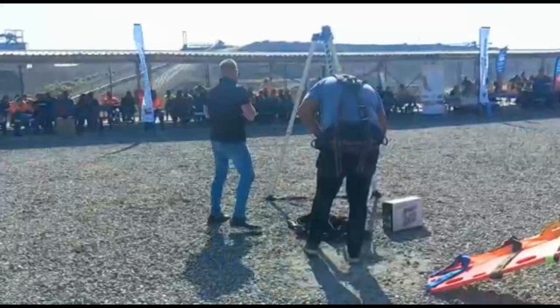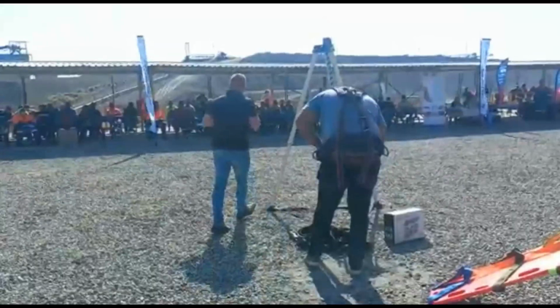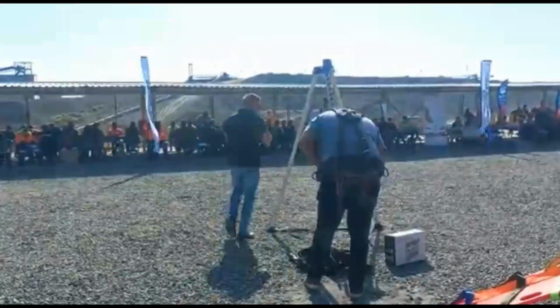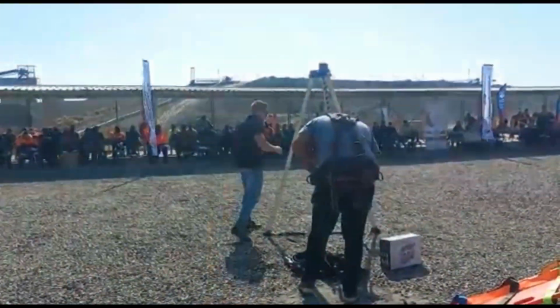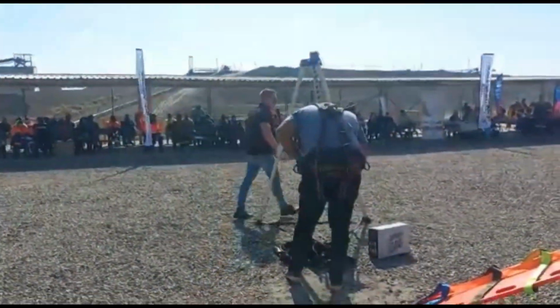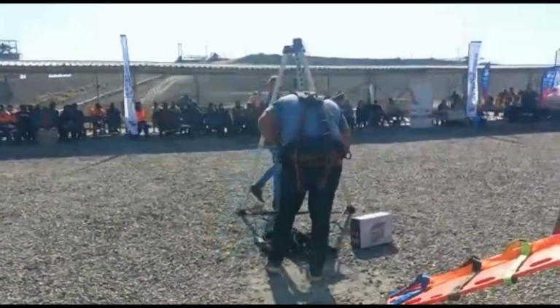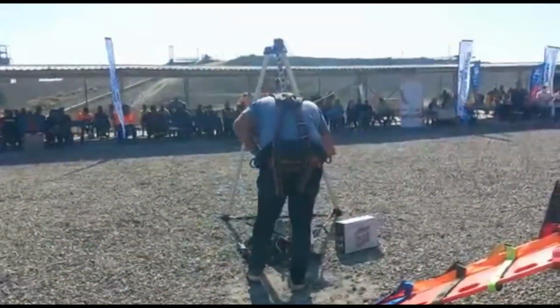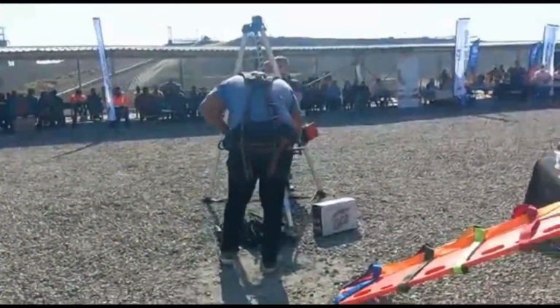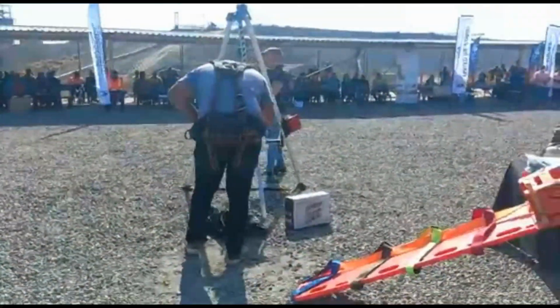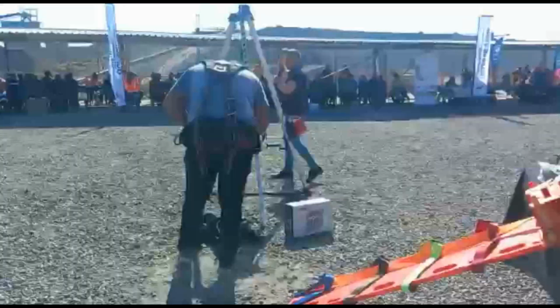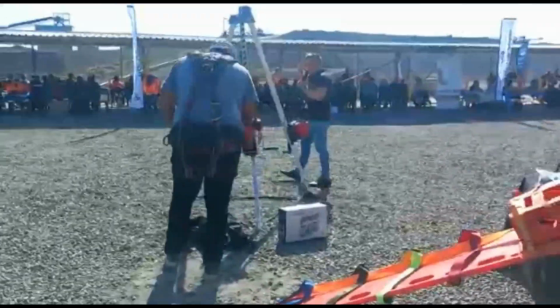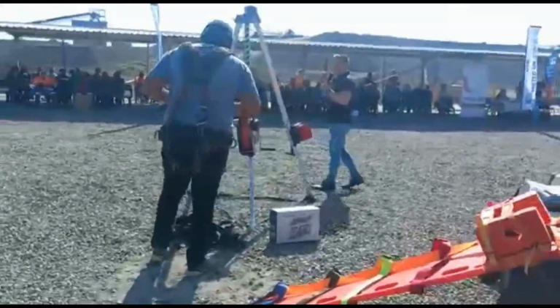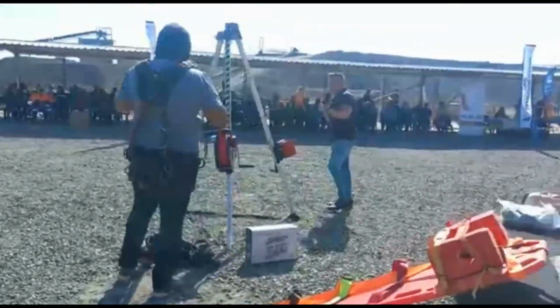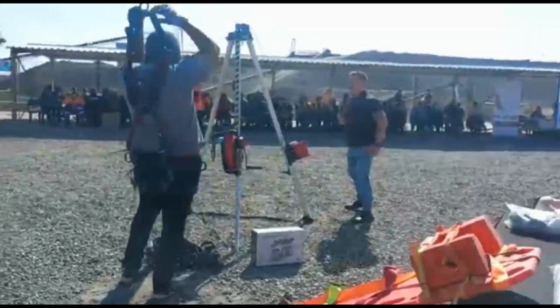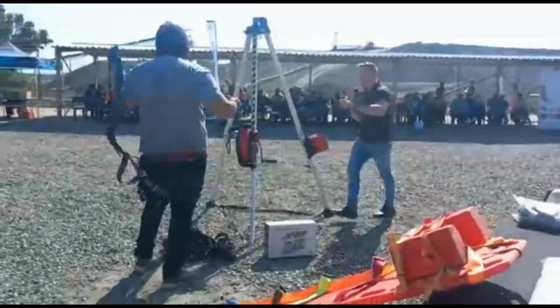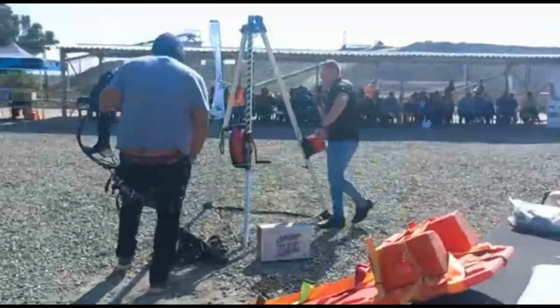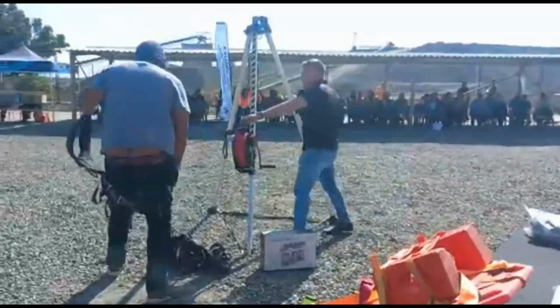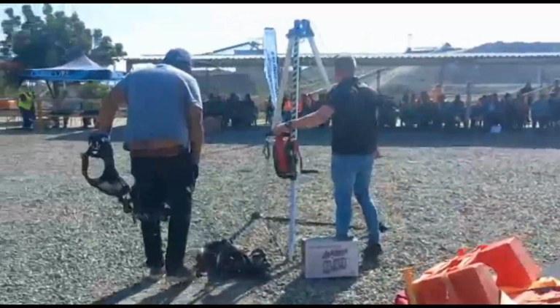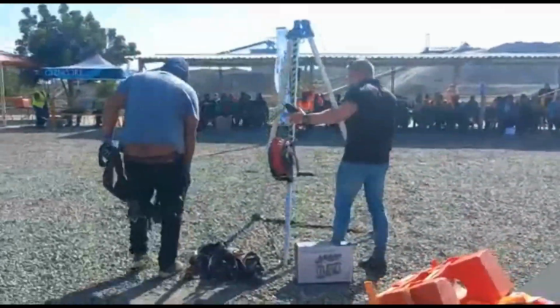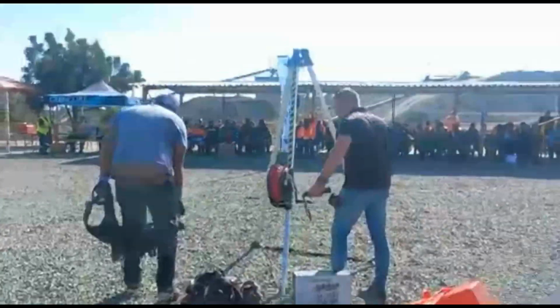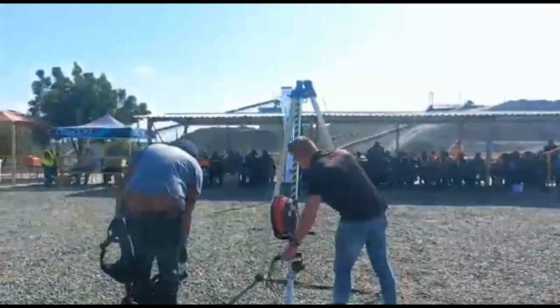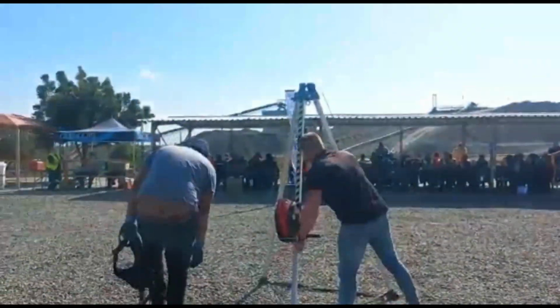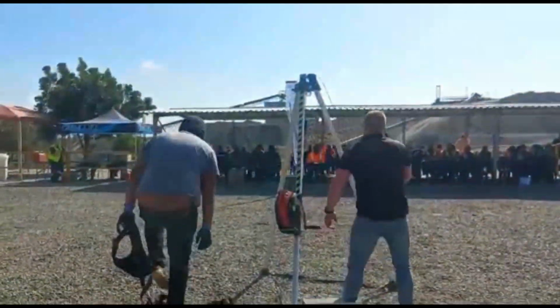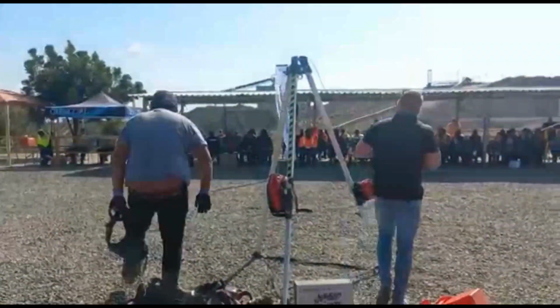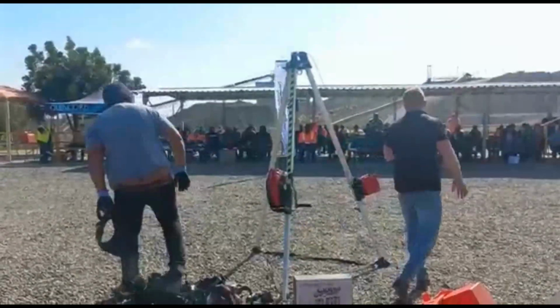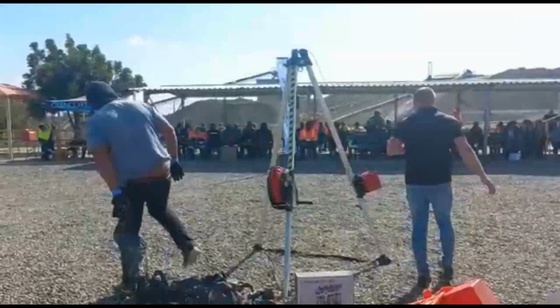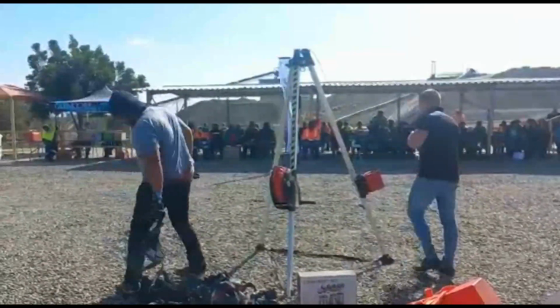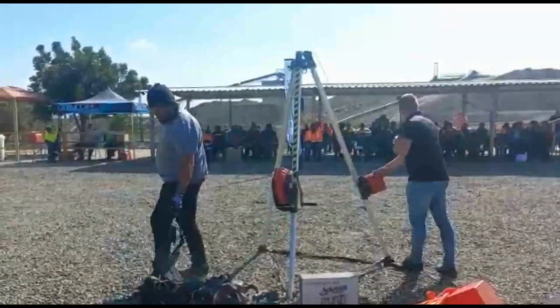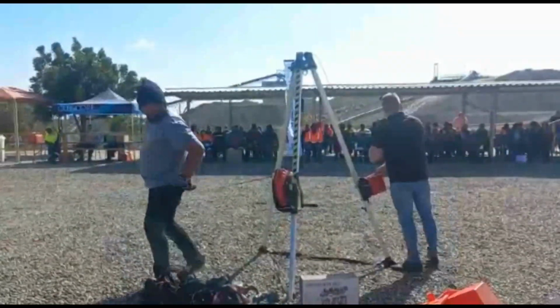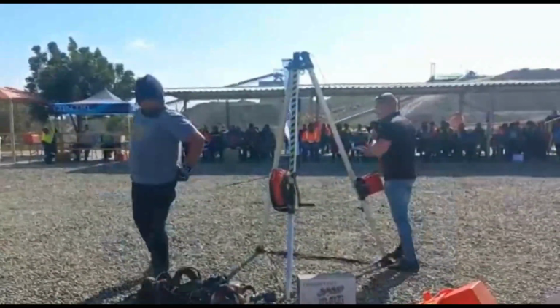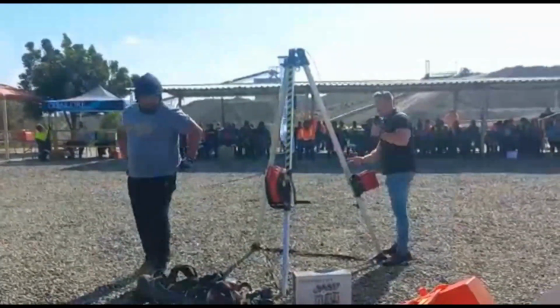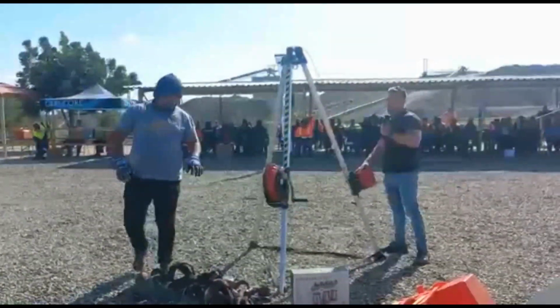The last part of my presentation is with regards to confined space entry. We manufacture tripods — 10-foot and 7-foot tripods. We usually utilize them with a 20-meter winch, depending on the application.